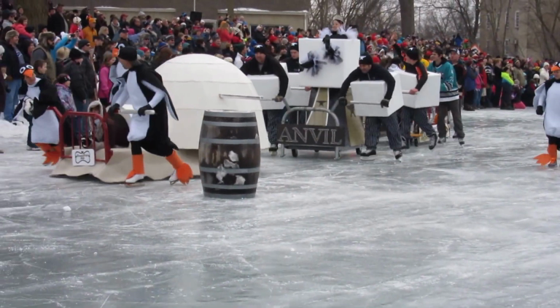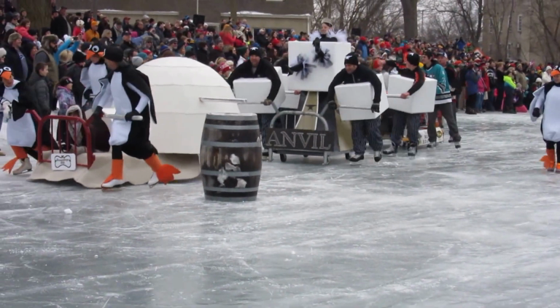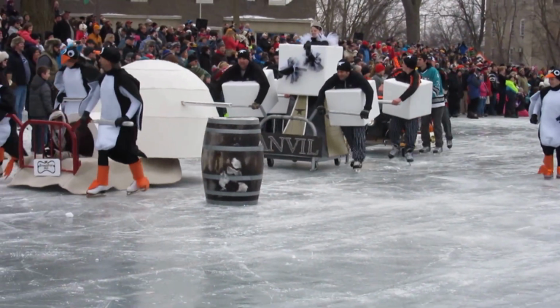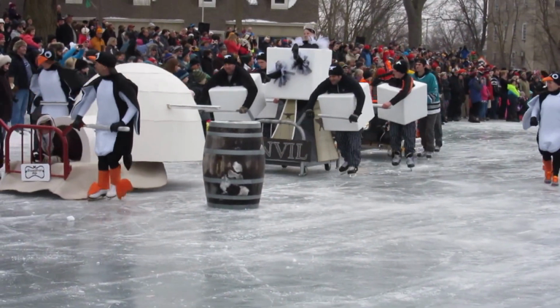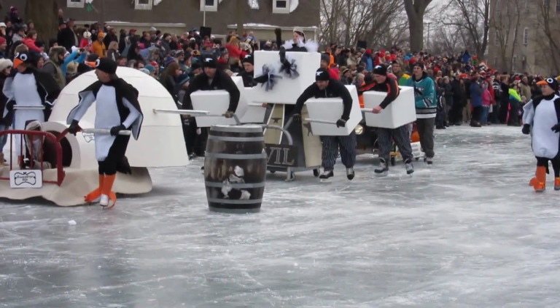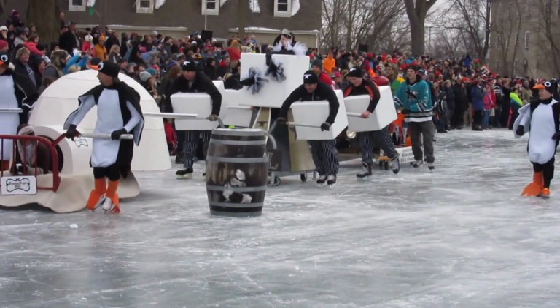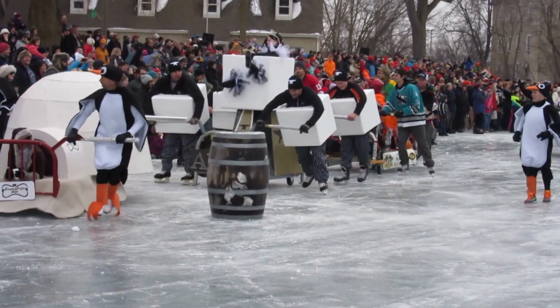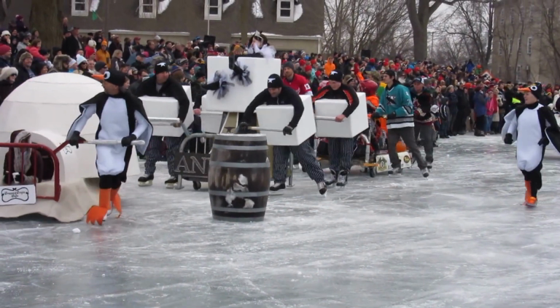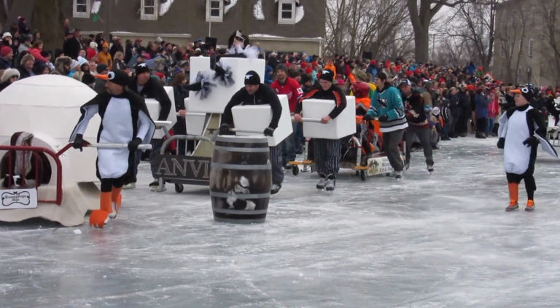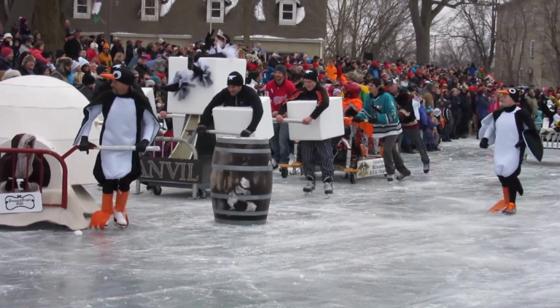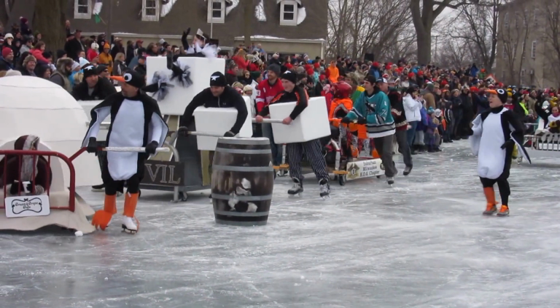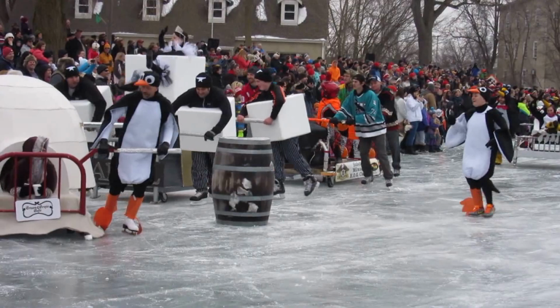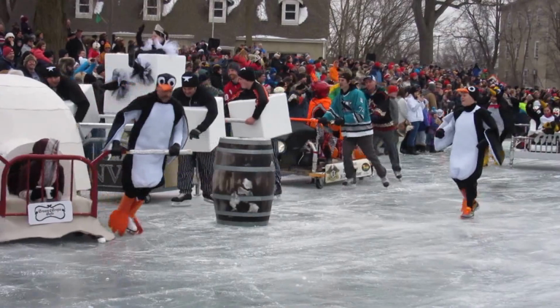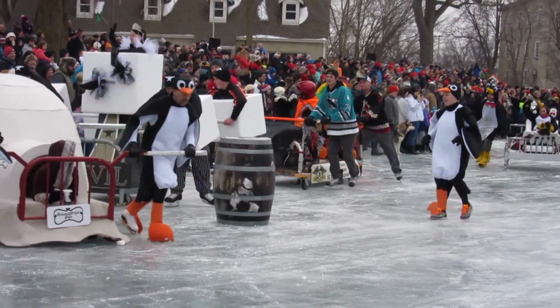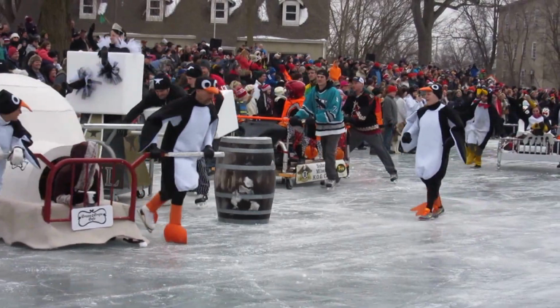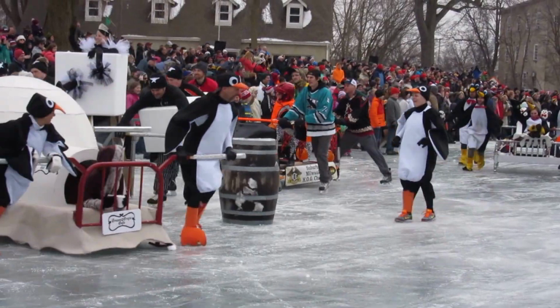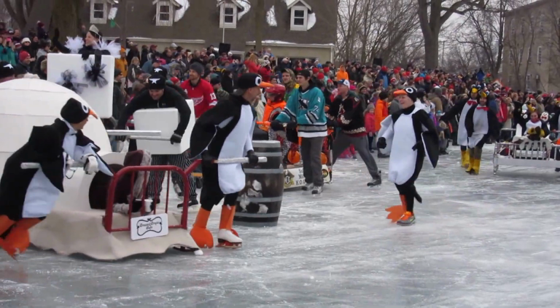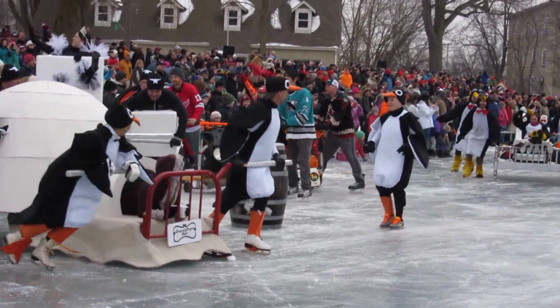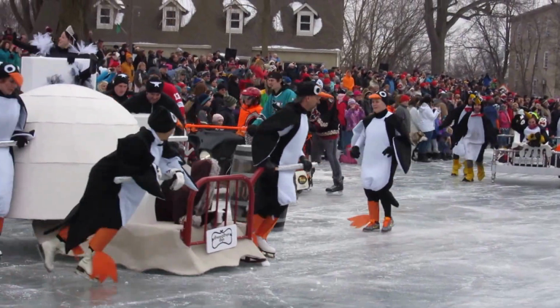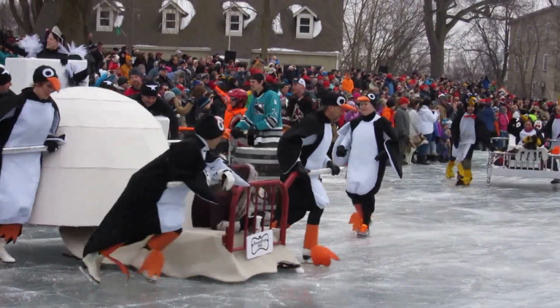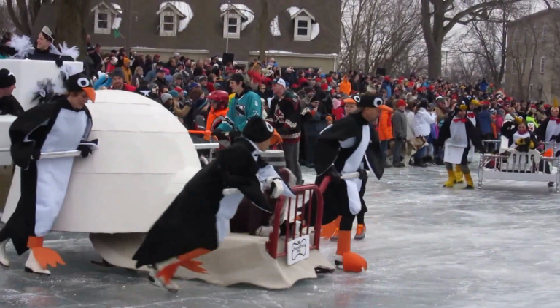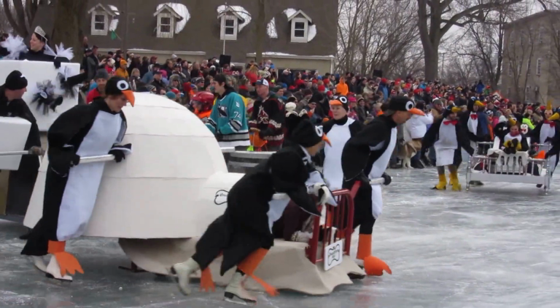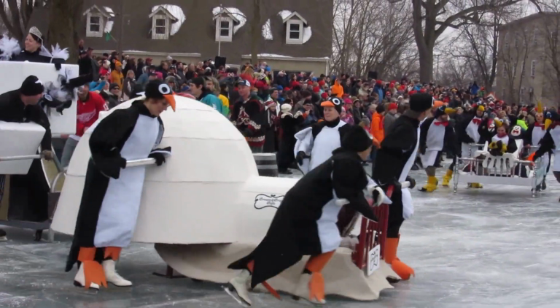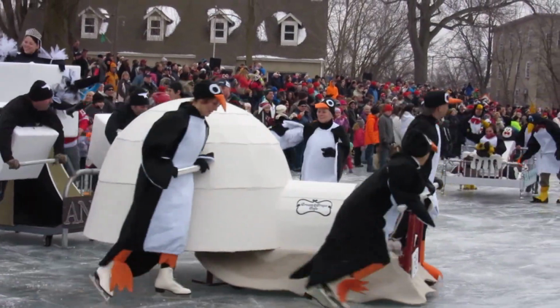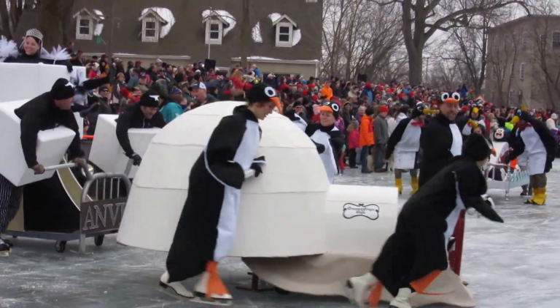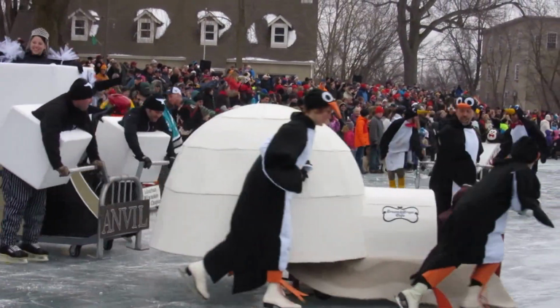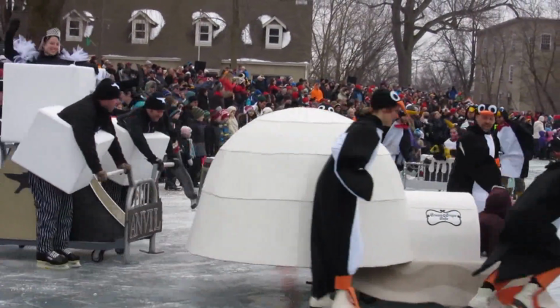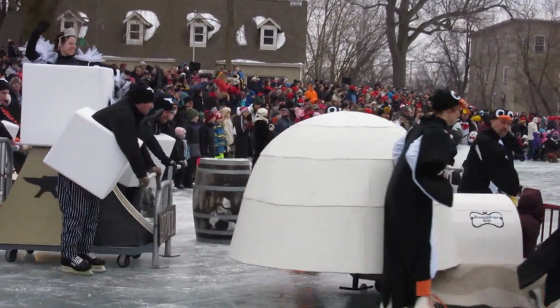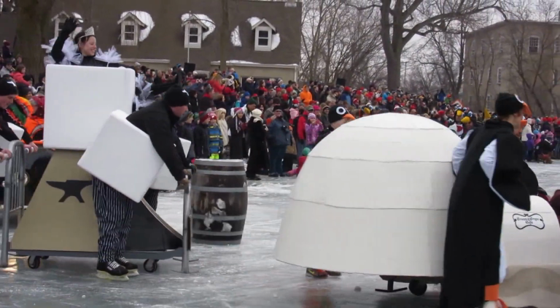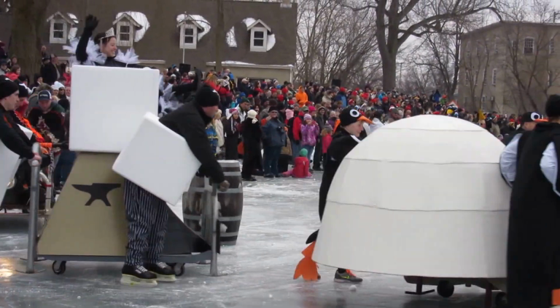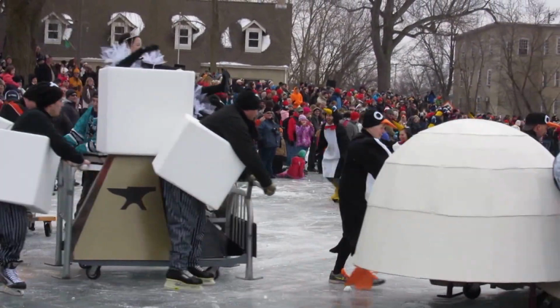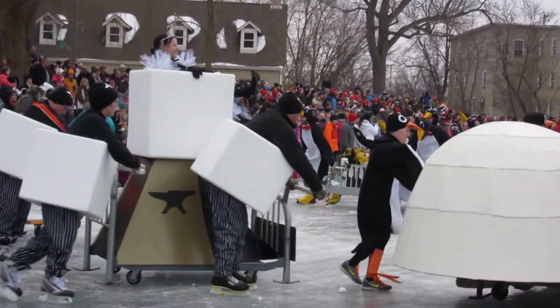Behind them they have the anvil and Harley. And I'm not sure where this bed is from.